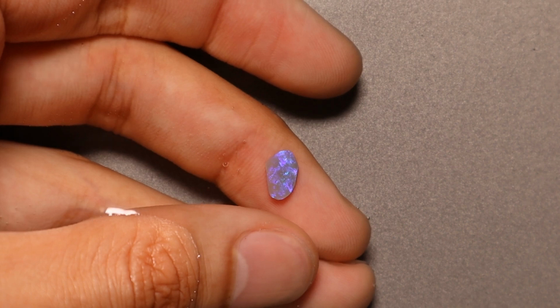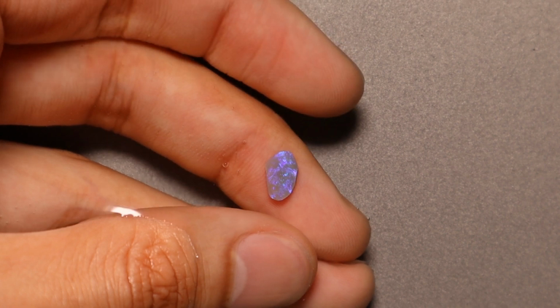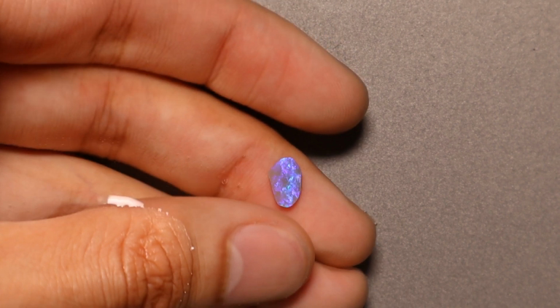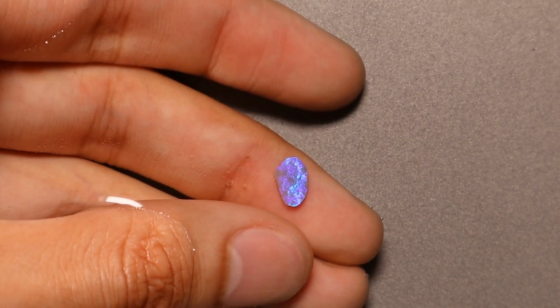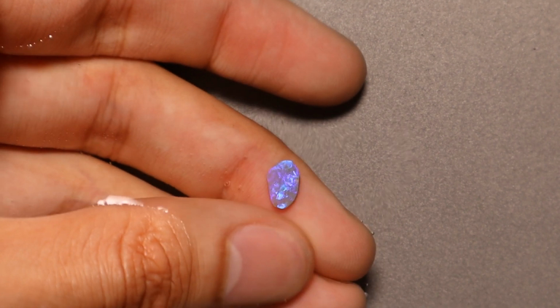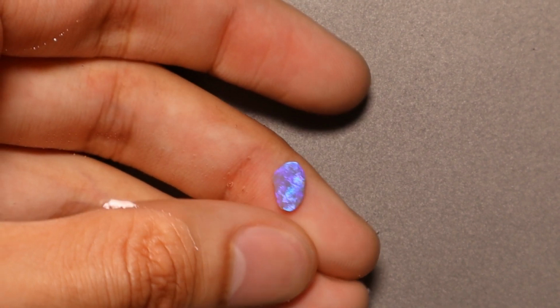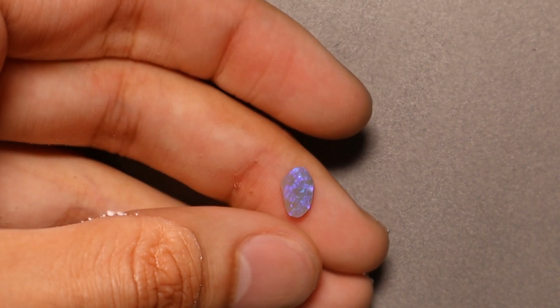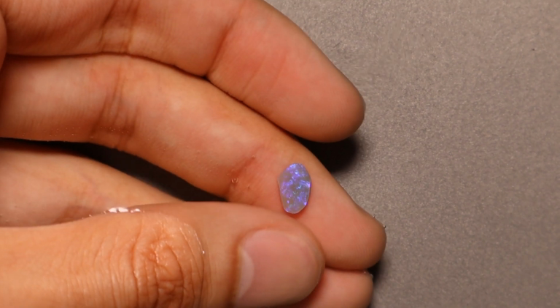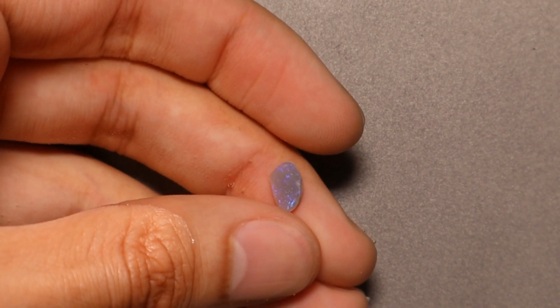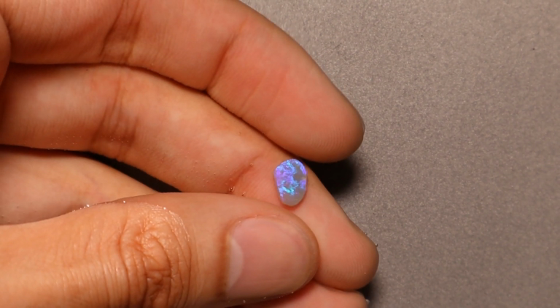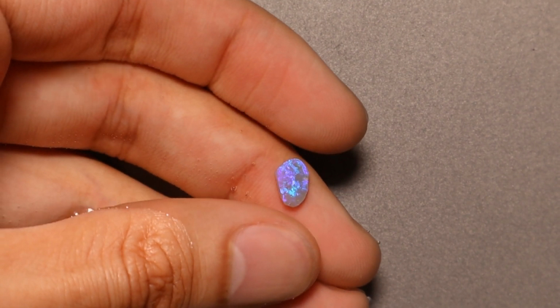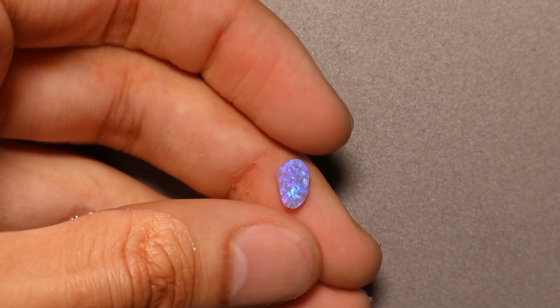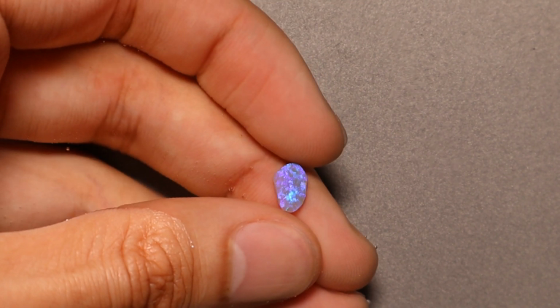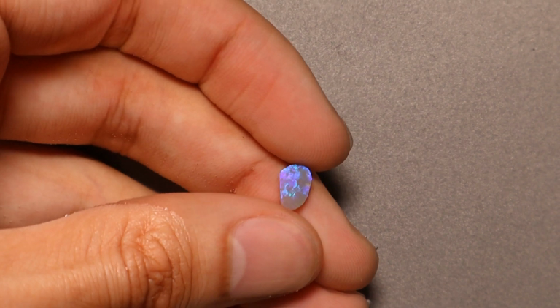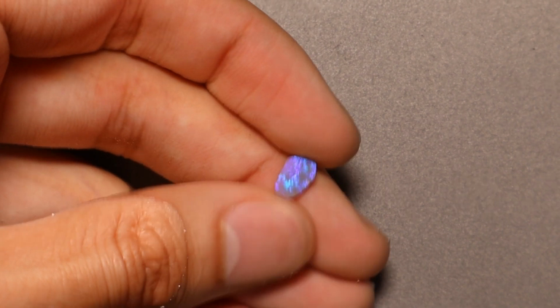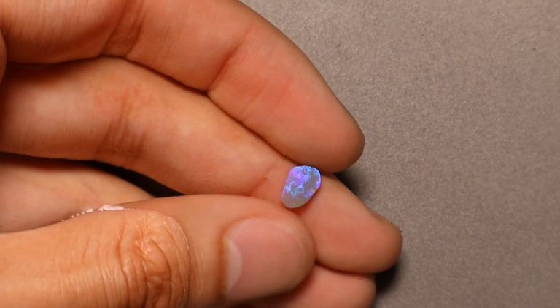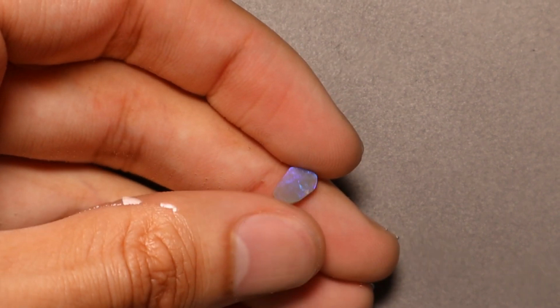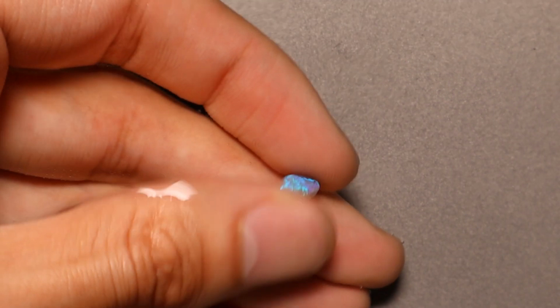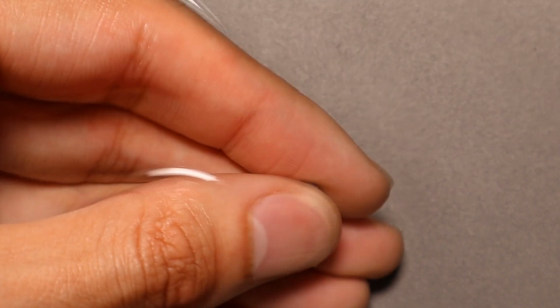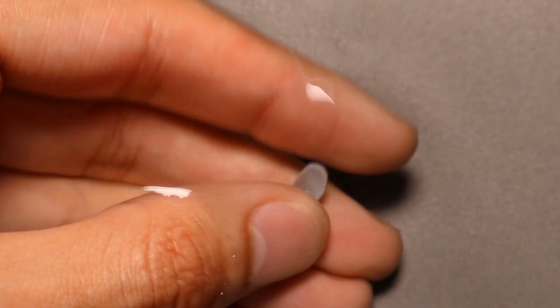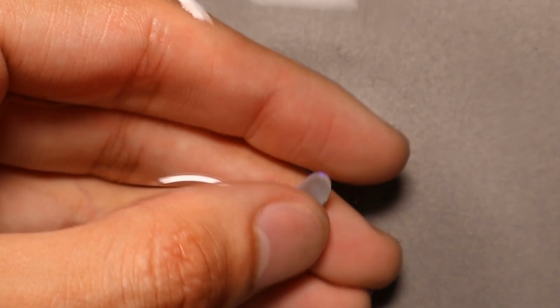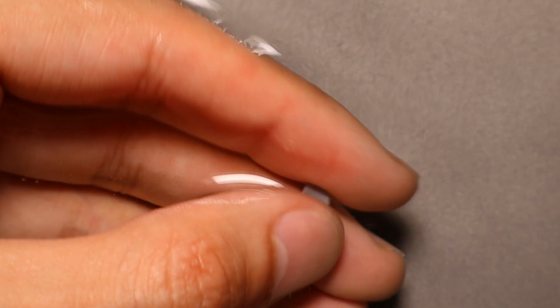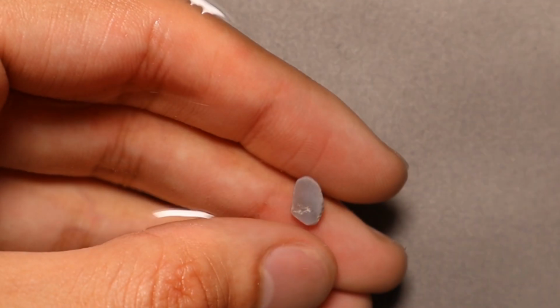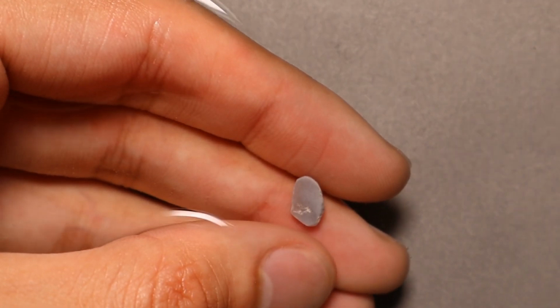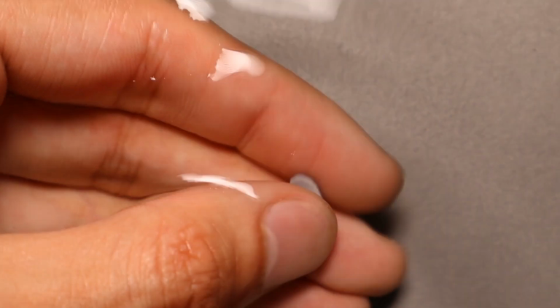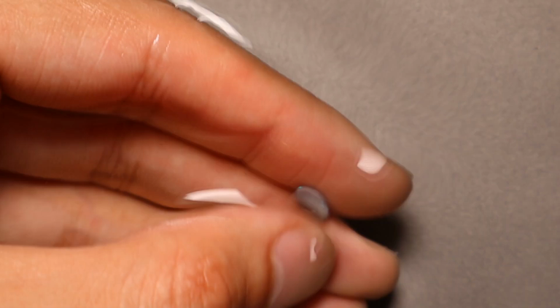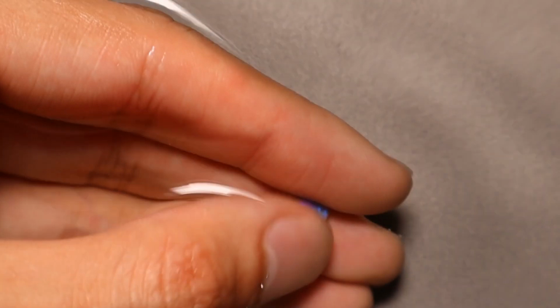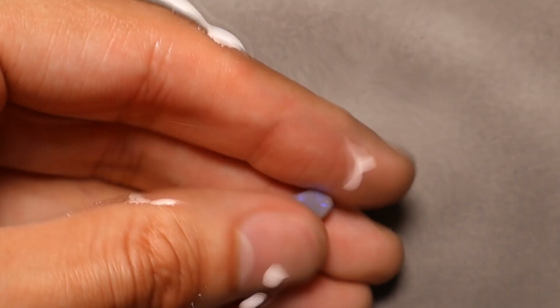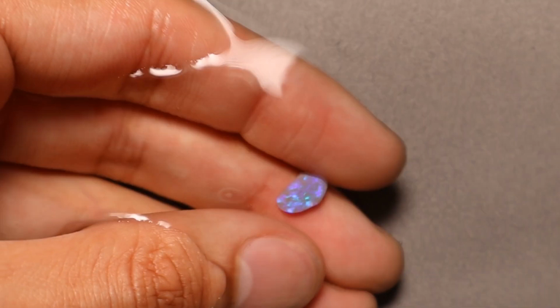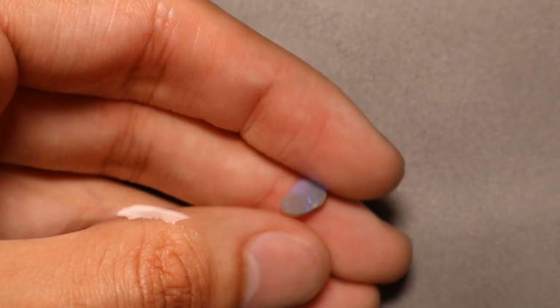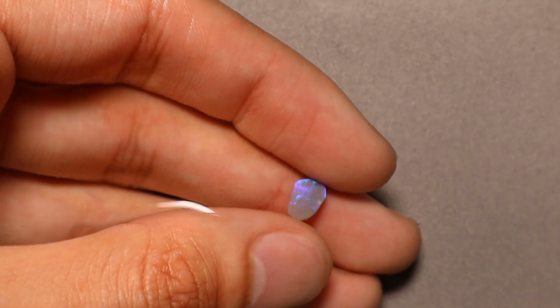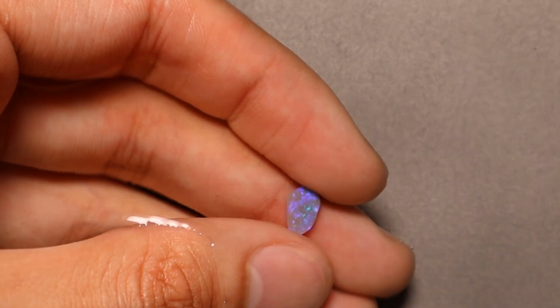Hello ladies and gentlemen. Today I'm going to cut and polish this little stone here. Unlike many of the pieces that I cut on the channel, this has already been started — what we call this is an opal rub.